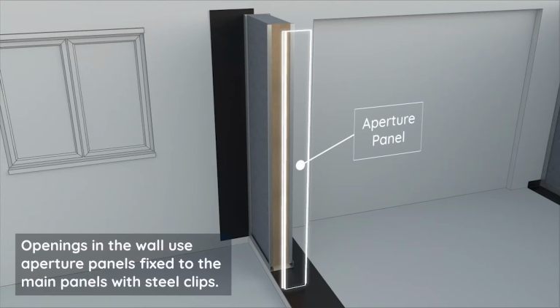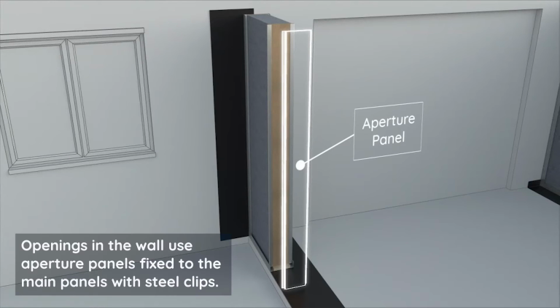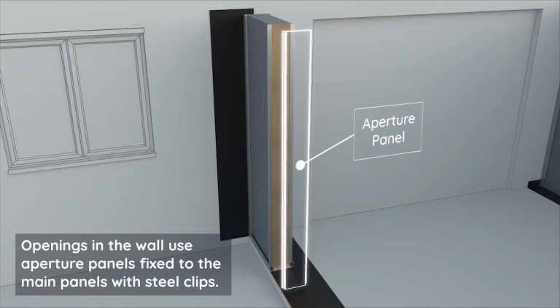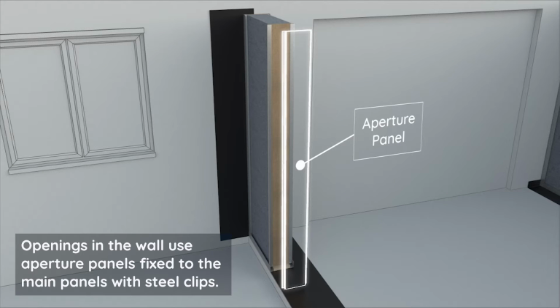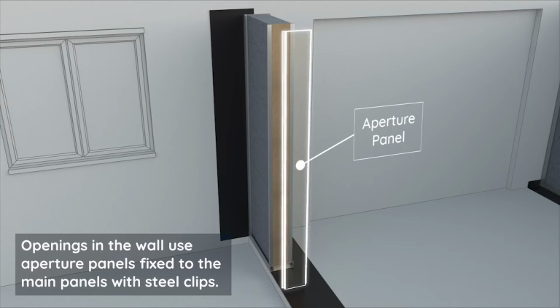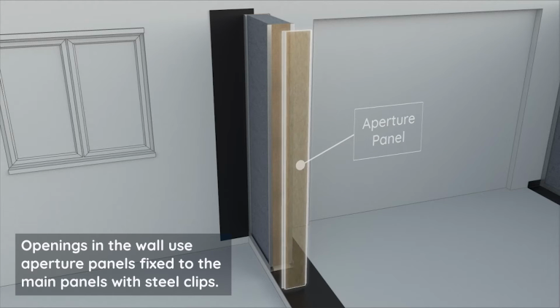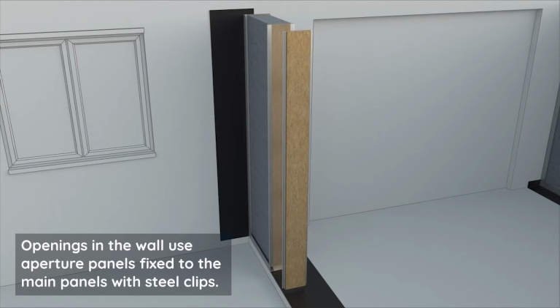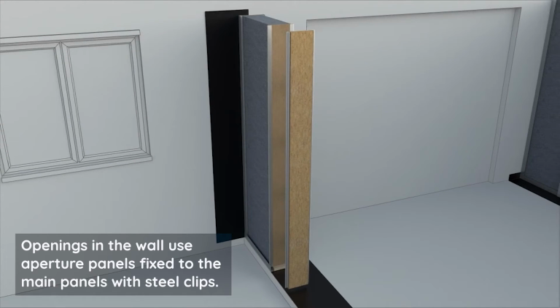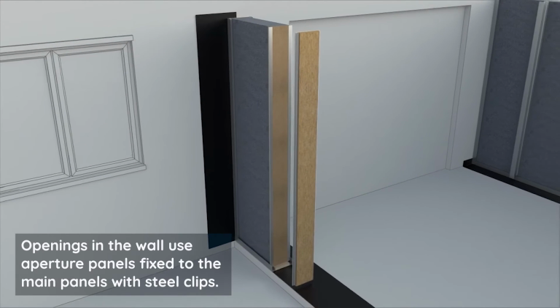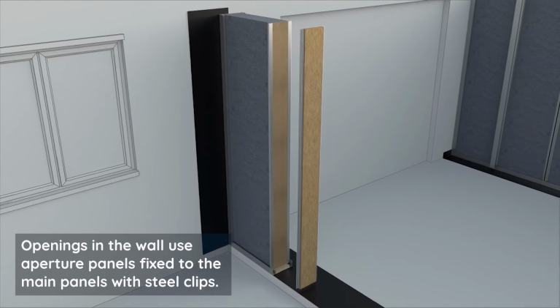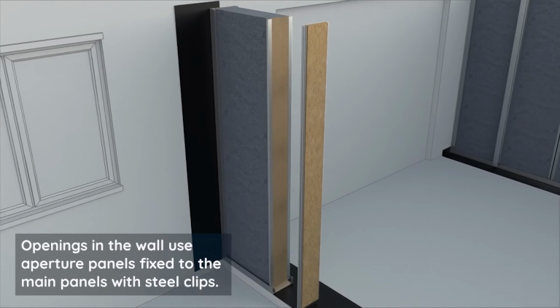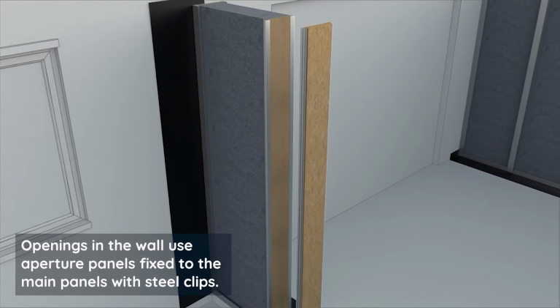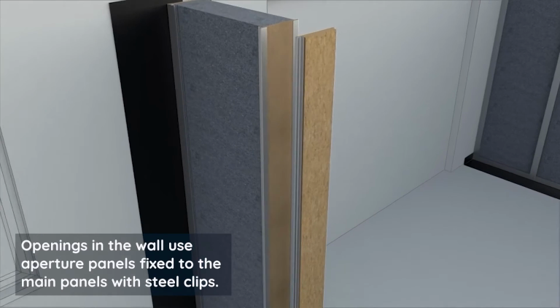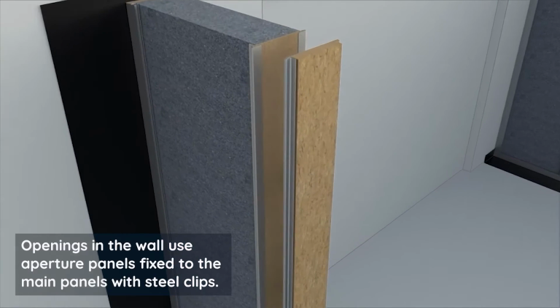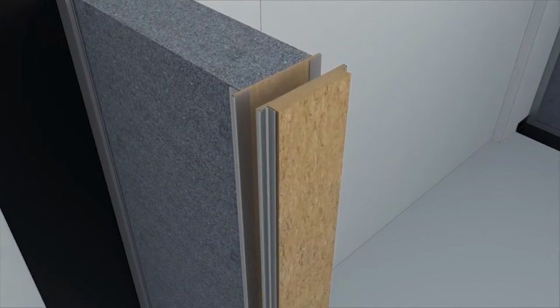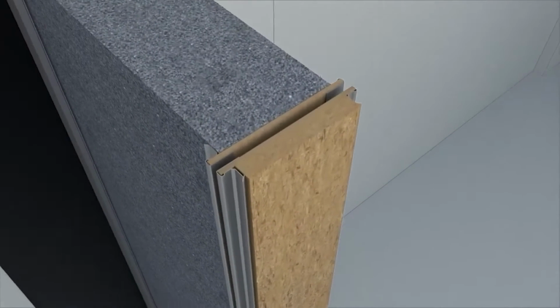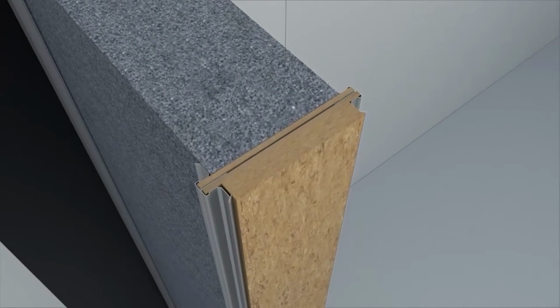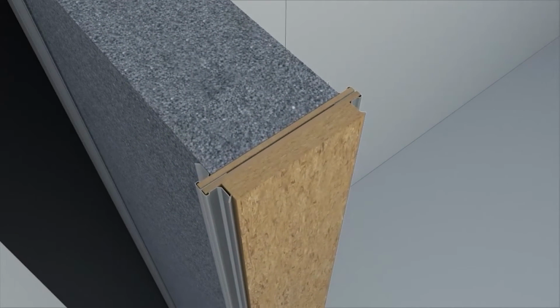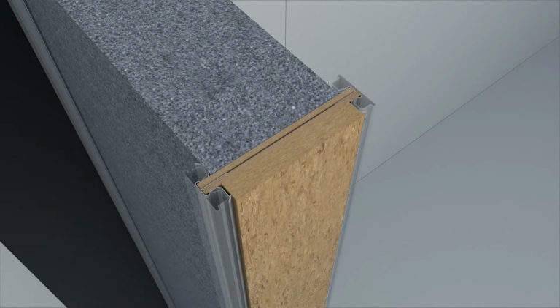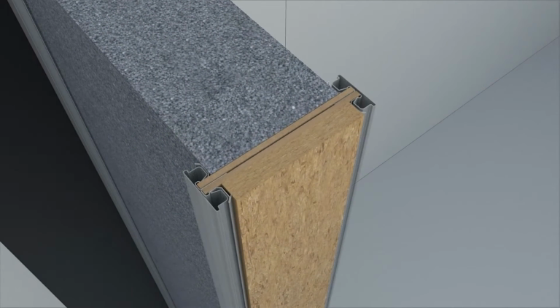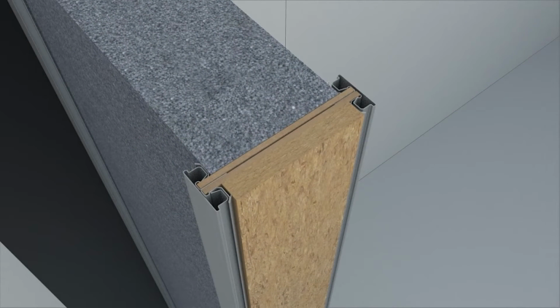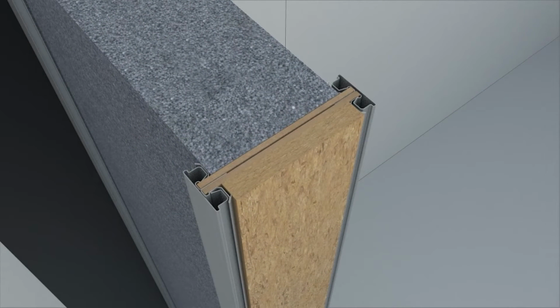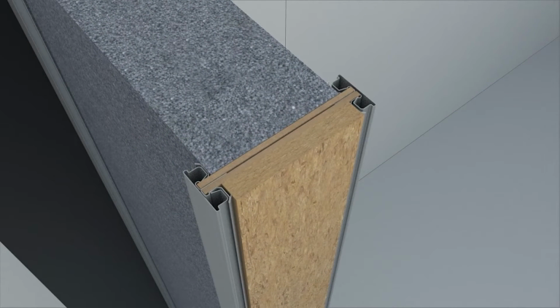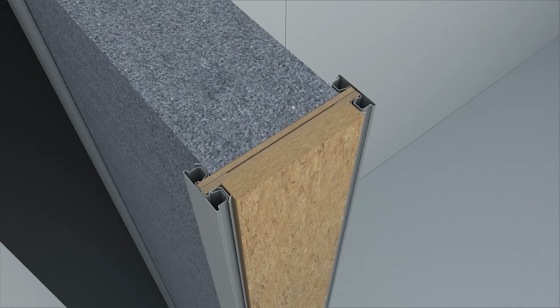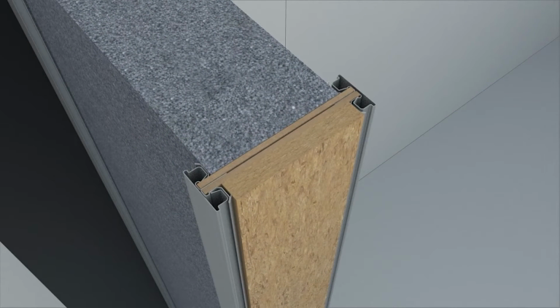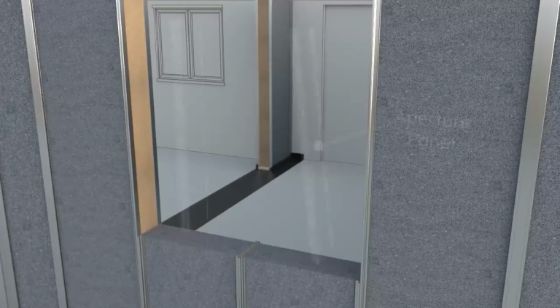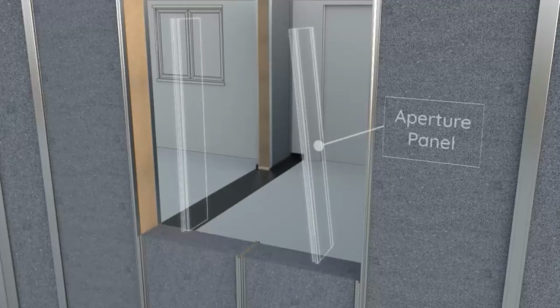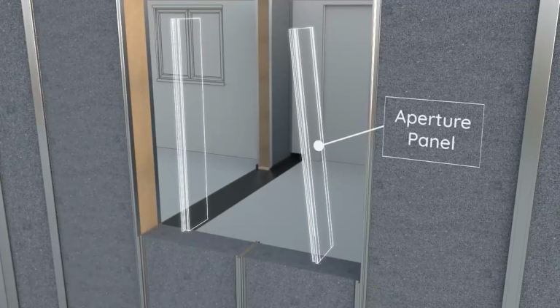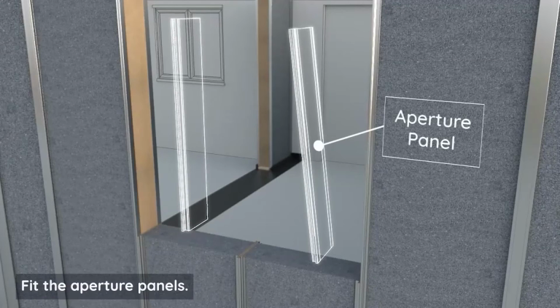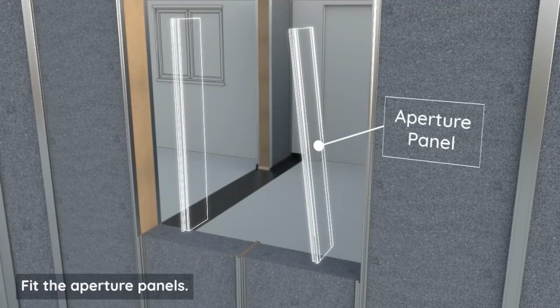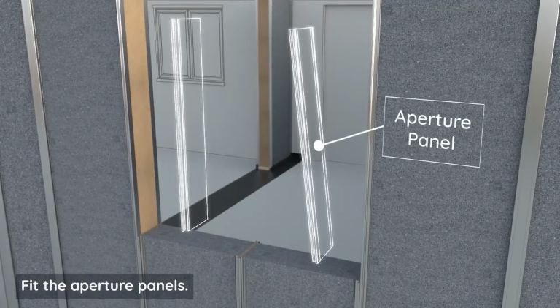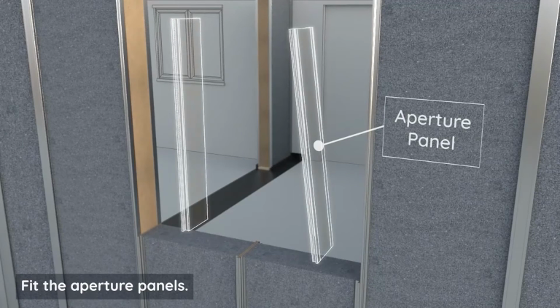For openings in the wall, use aperture panels fixed to the main panels with steel clips. Fit the aperture panels.